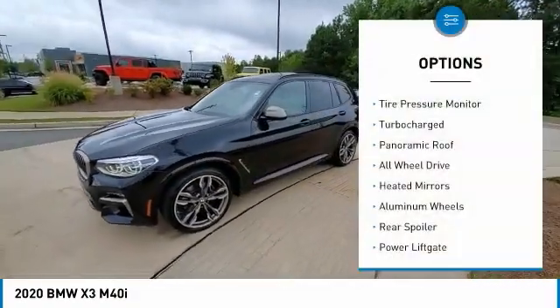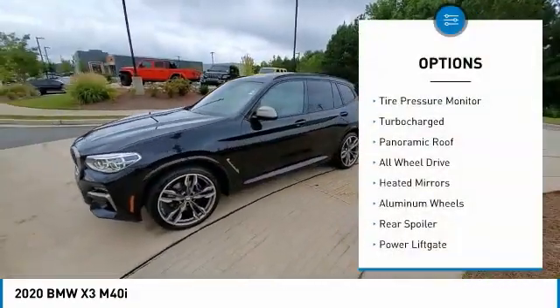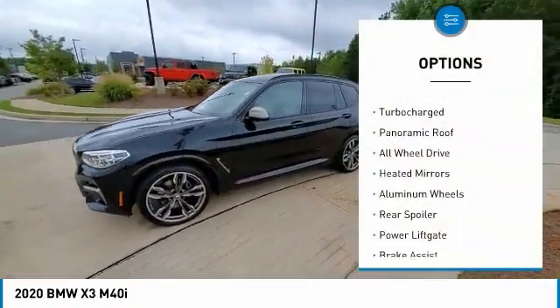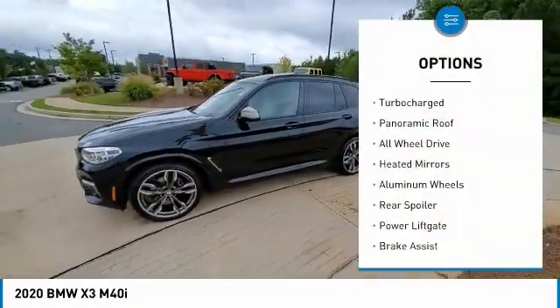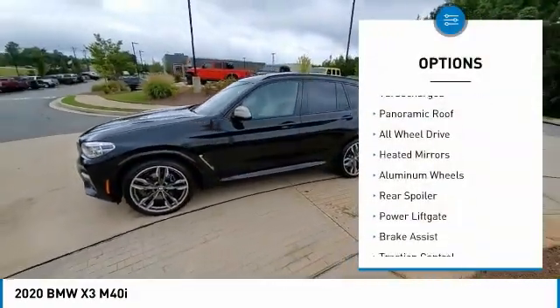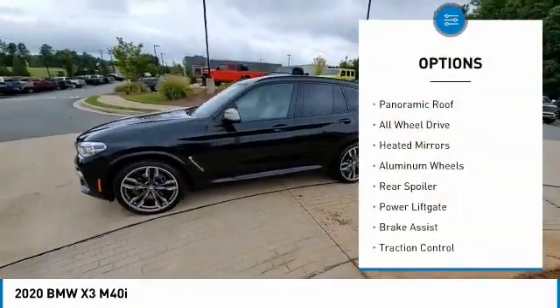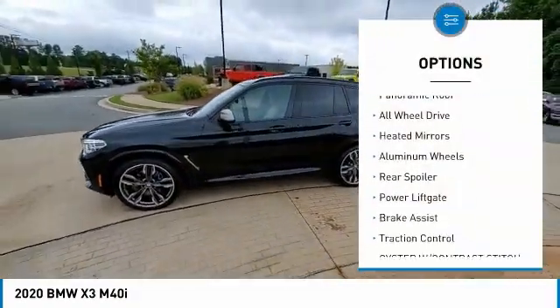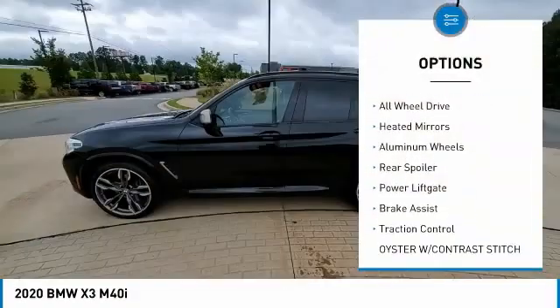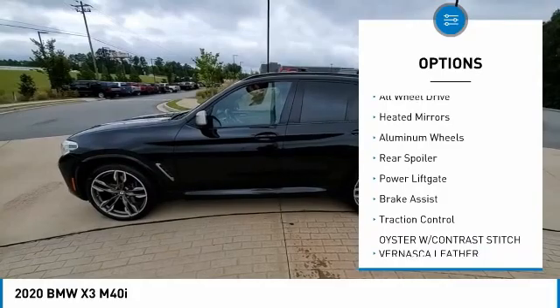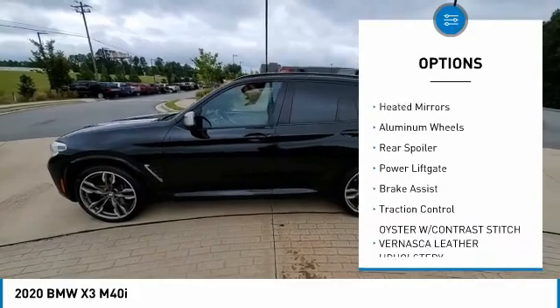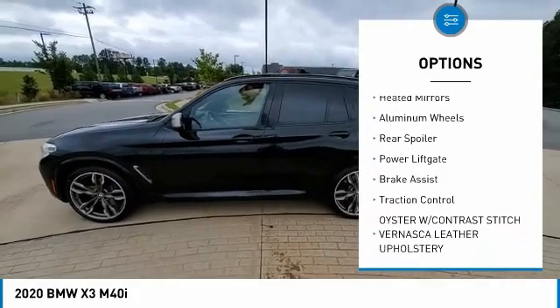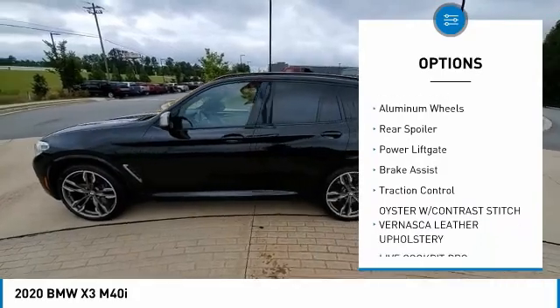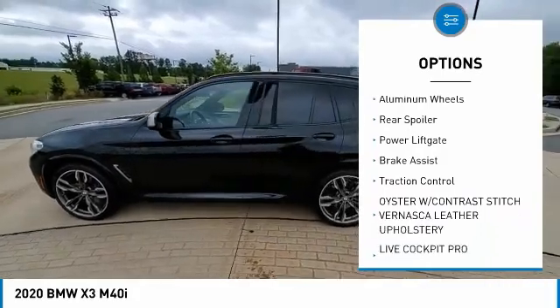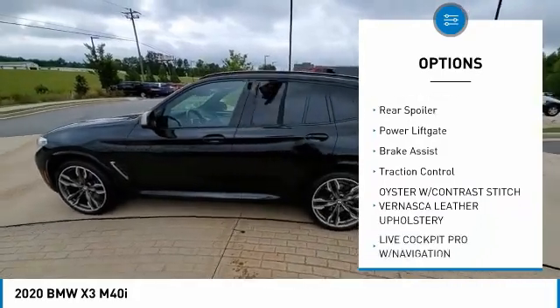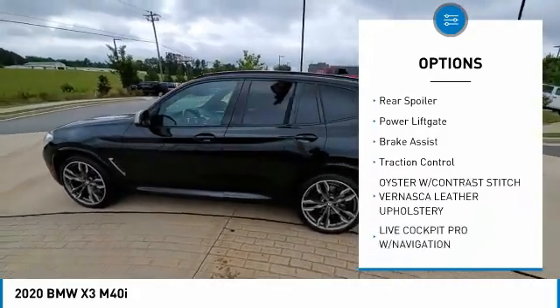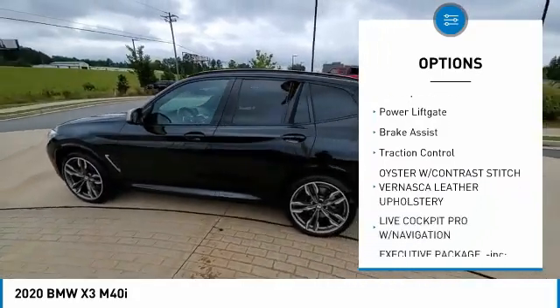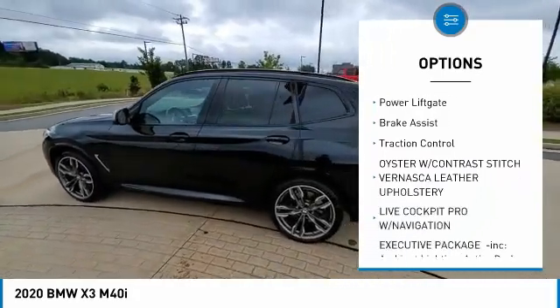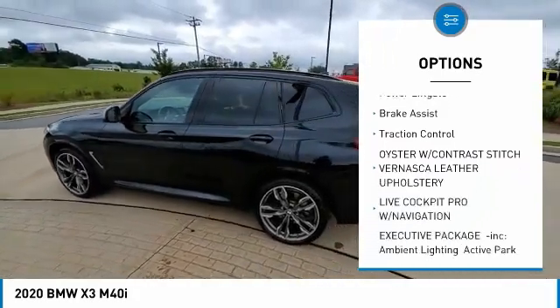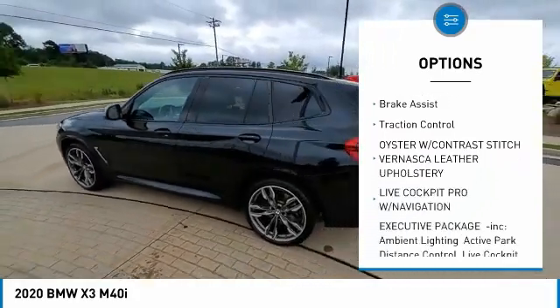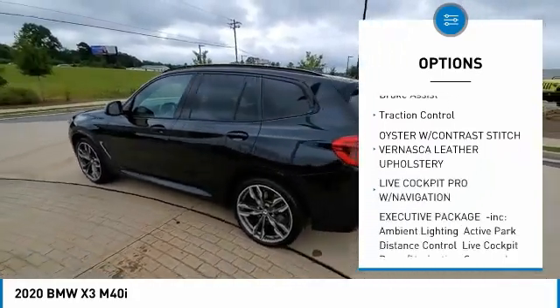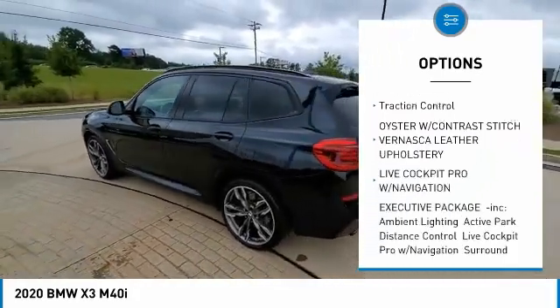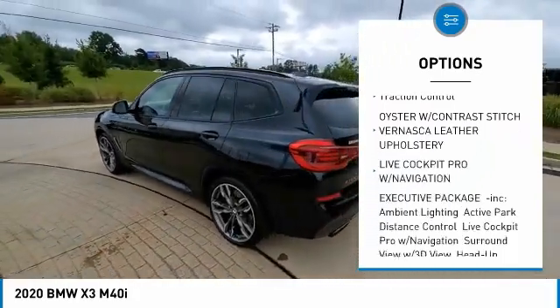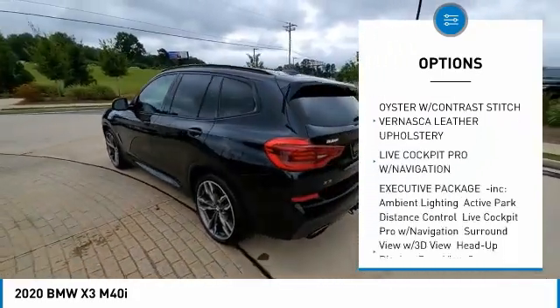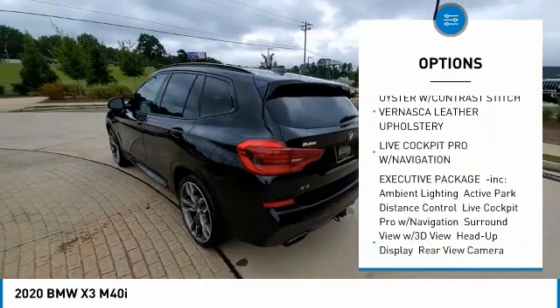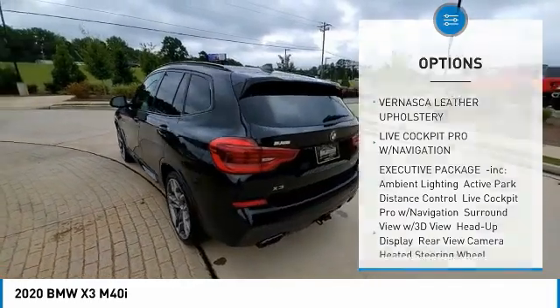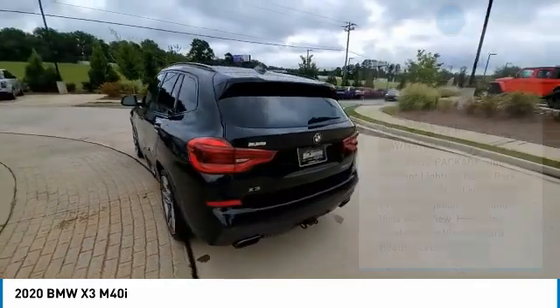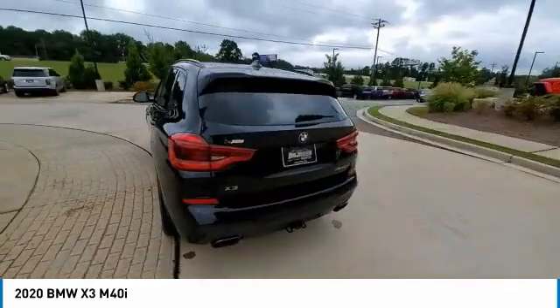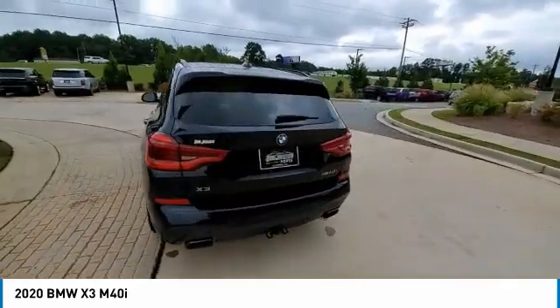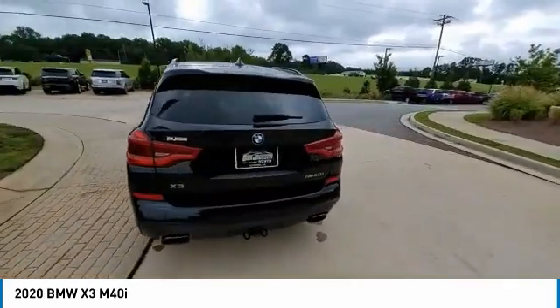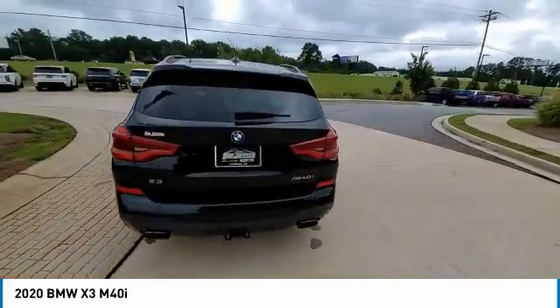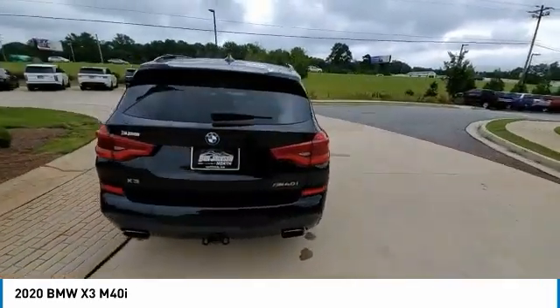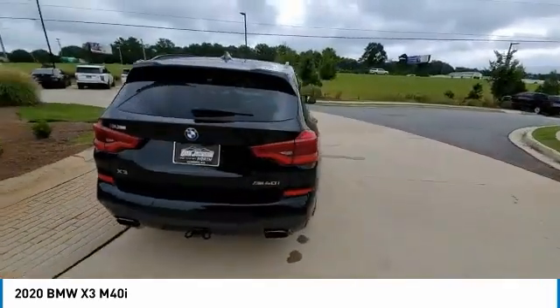Tire pressure monitor, turbocharged, panoramic roof, all-wheel drive, heated mirrors, aluminum wheels, rear spoiler, power liftgate, brake assist, traction control.